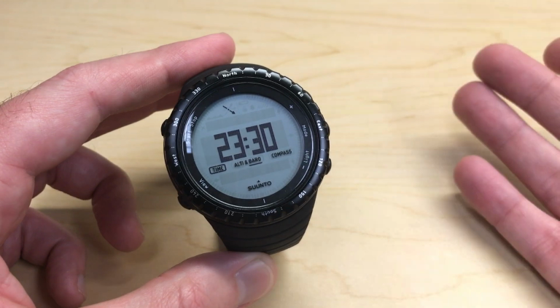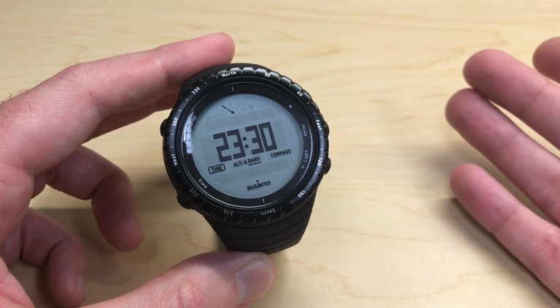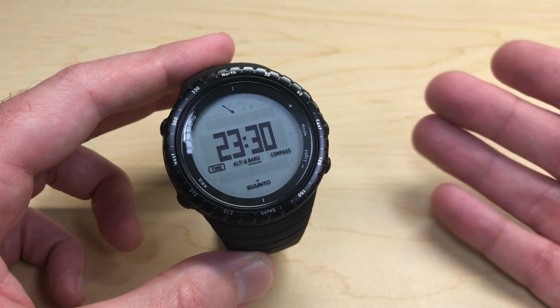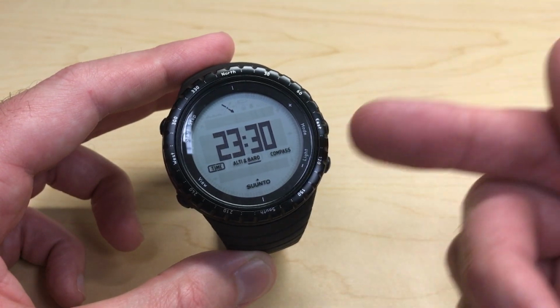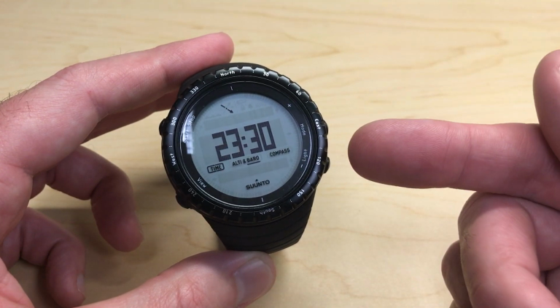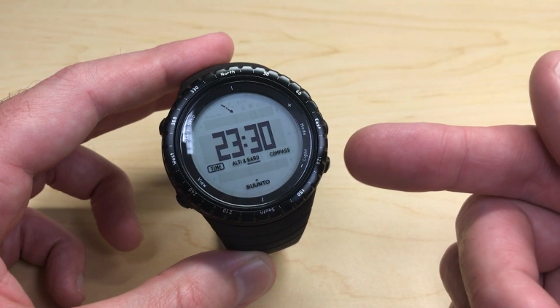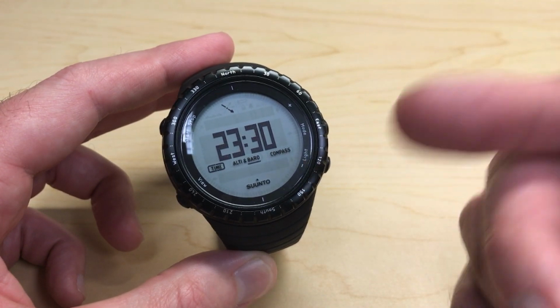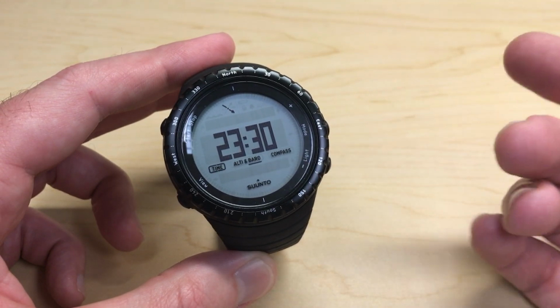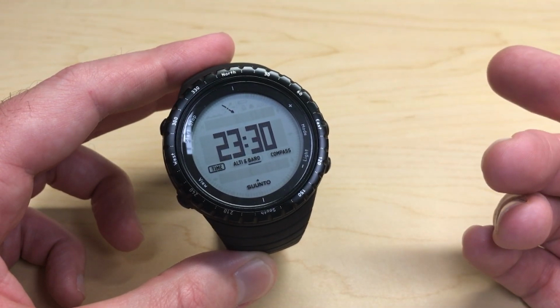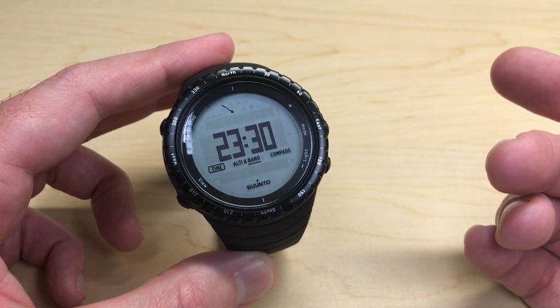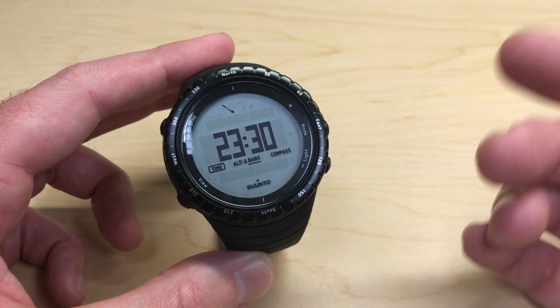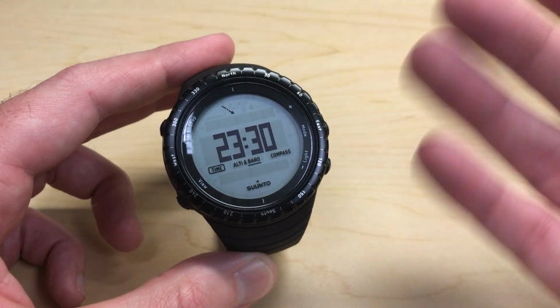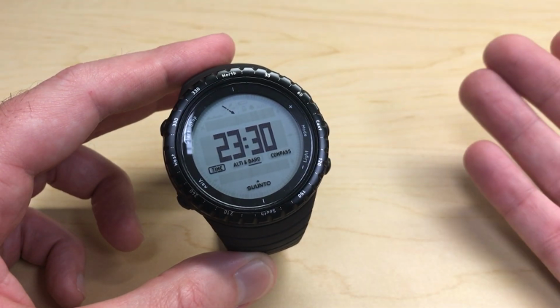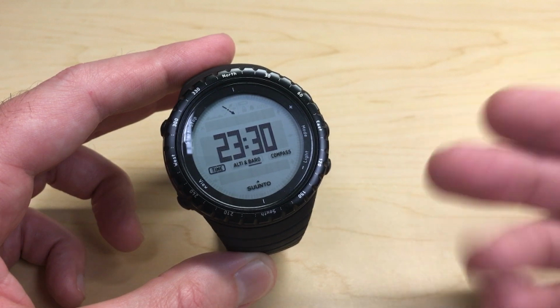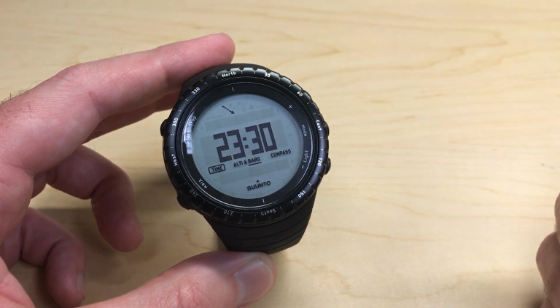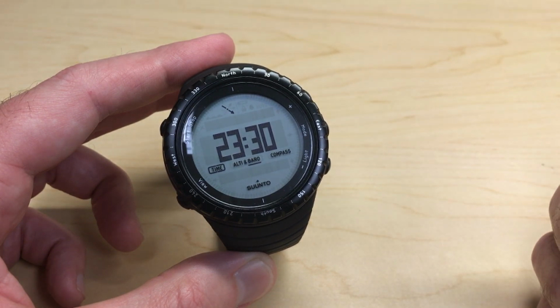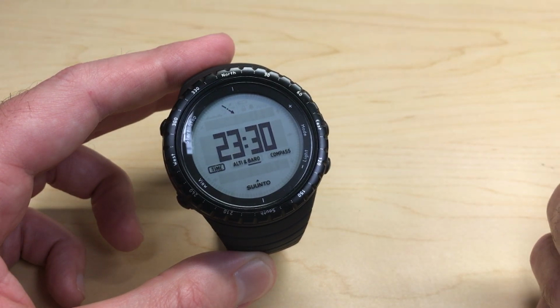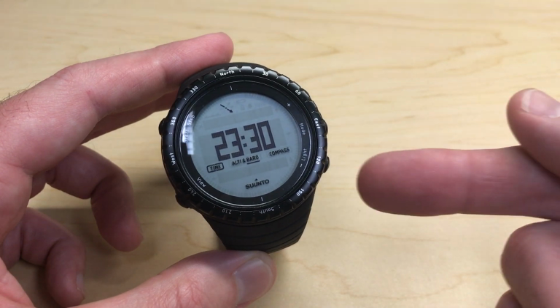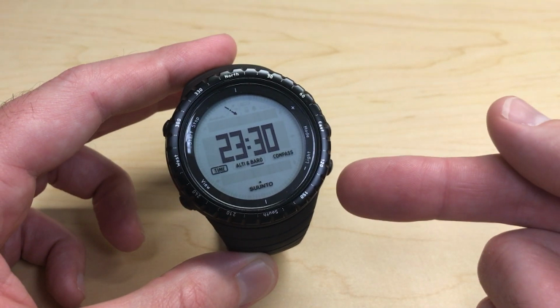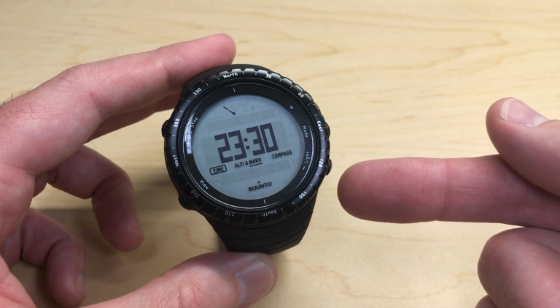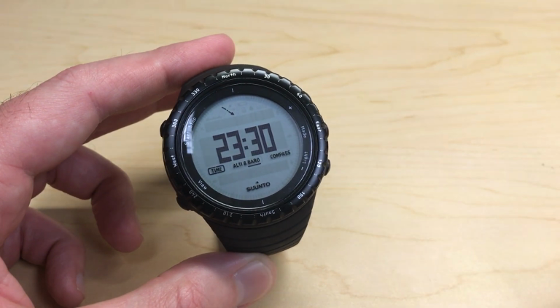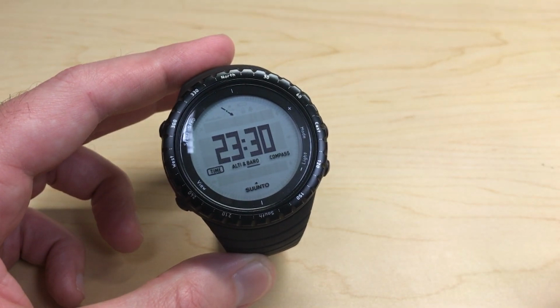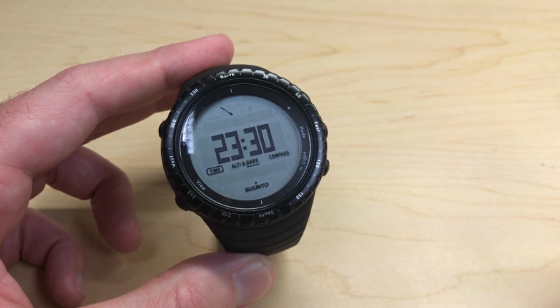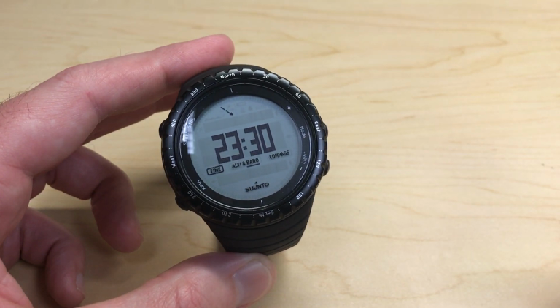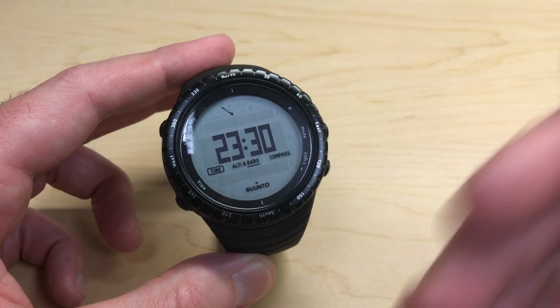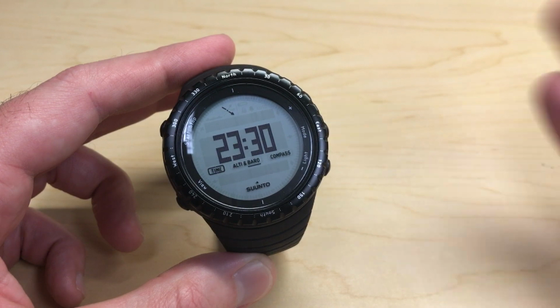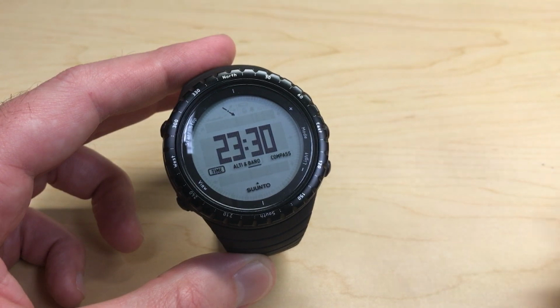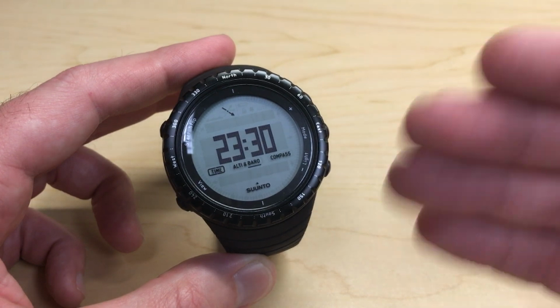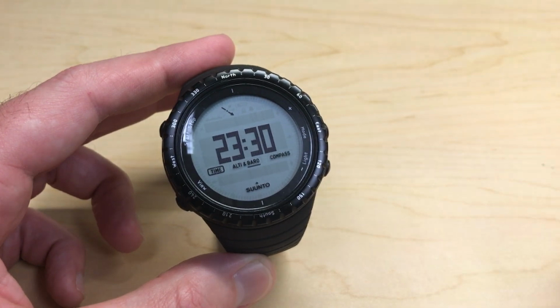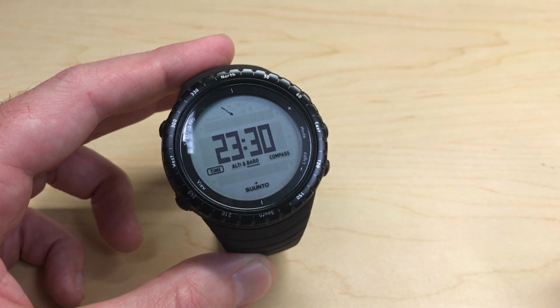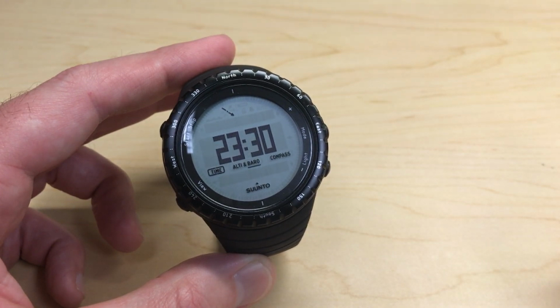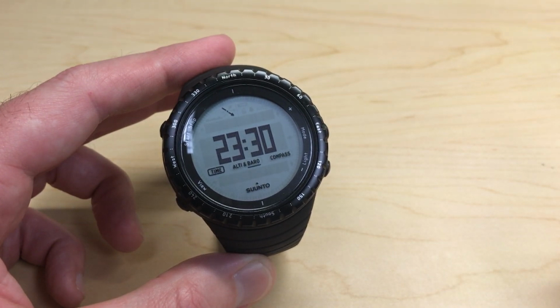The only other thing of note is when the alarm does go off it gives you an option to snooze. If you press the snooze button — I believe it's the bottom right button — it'll snooze for five minutes and then the alarm will go off again, and you can snooze as many times as you want to.